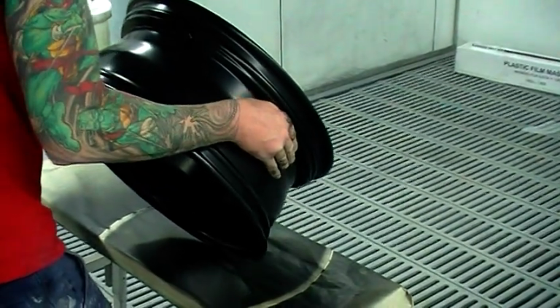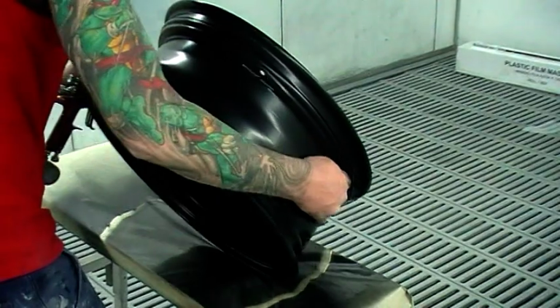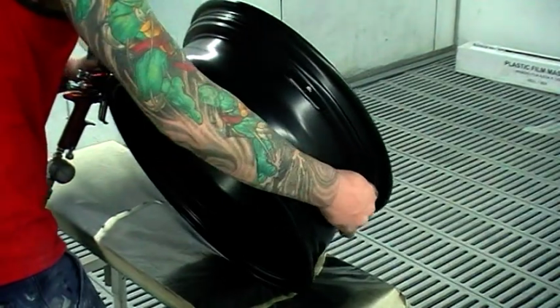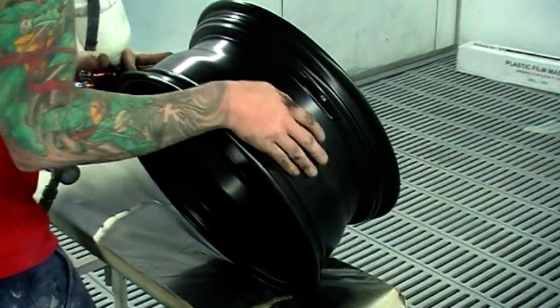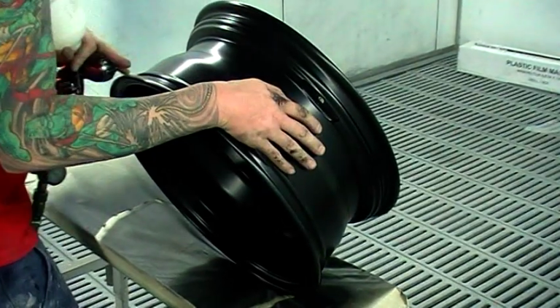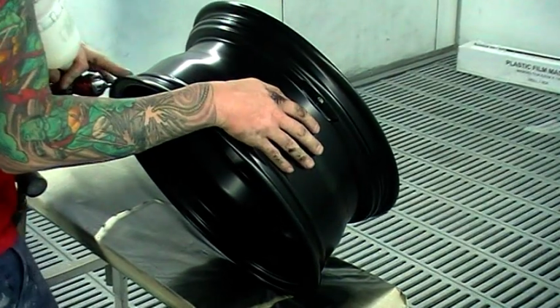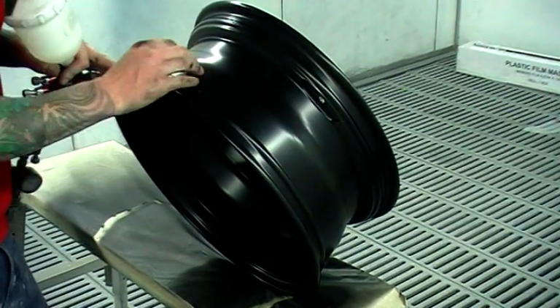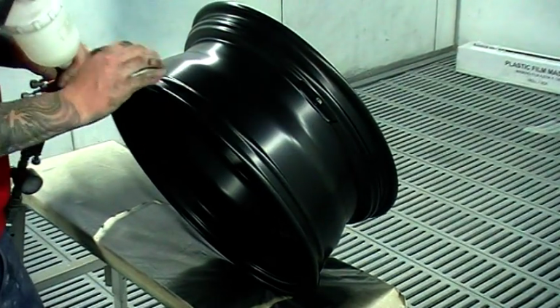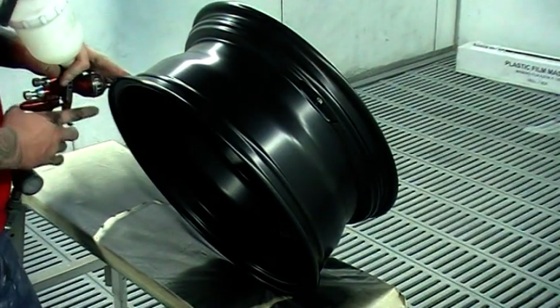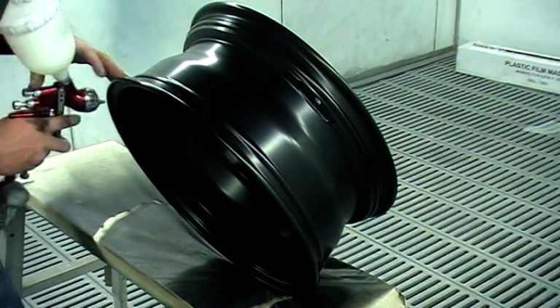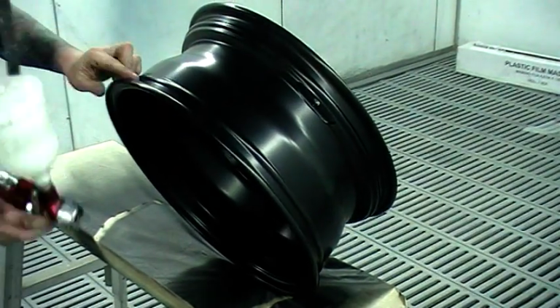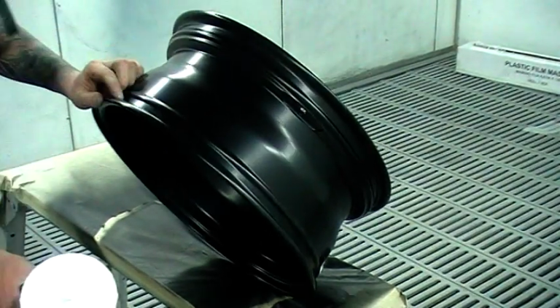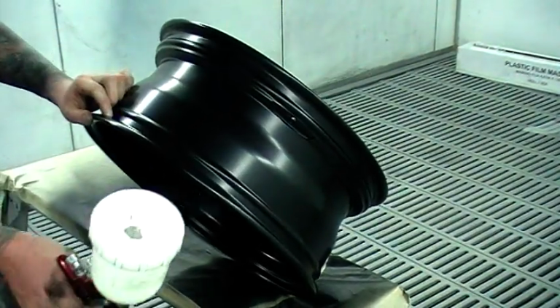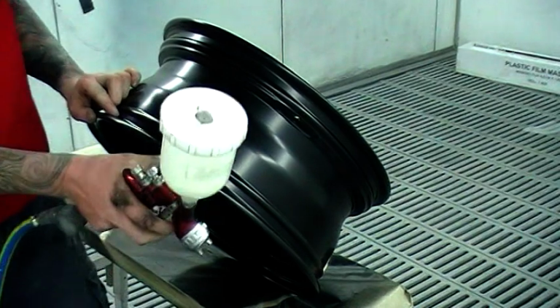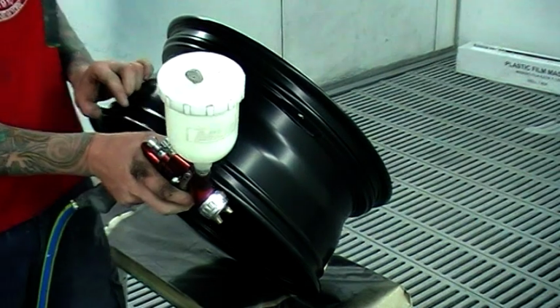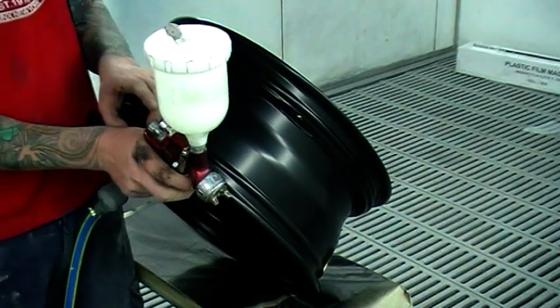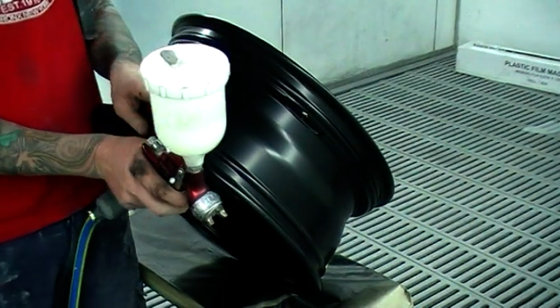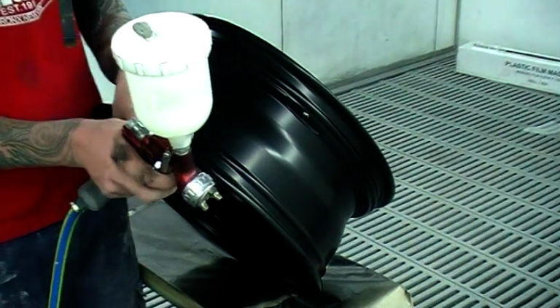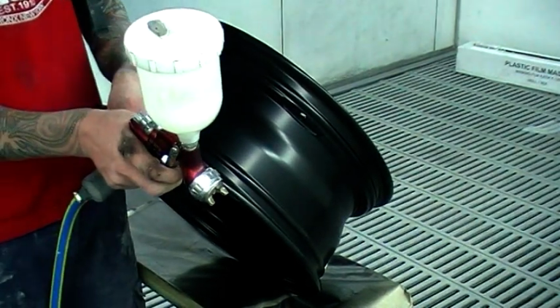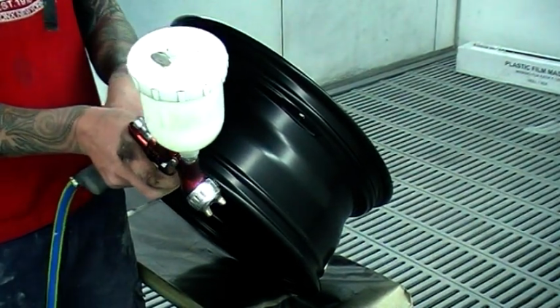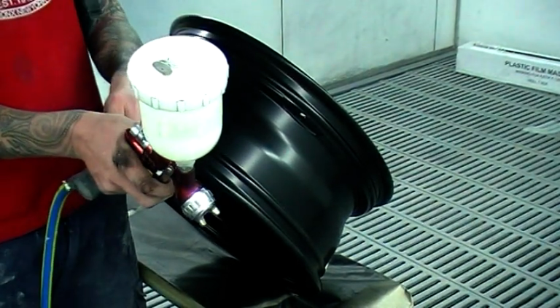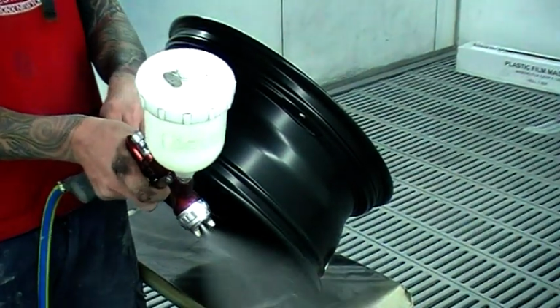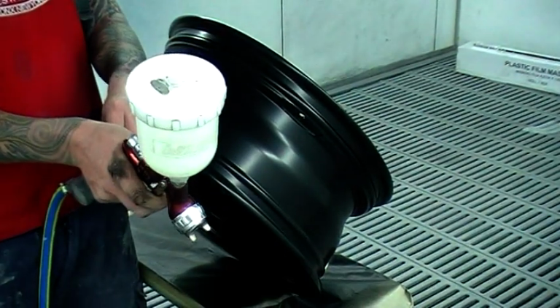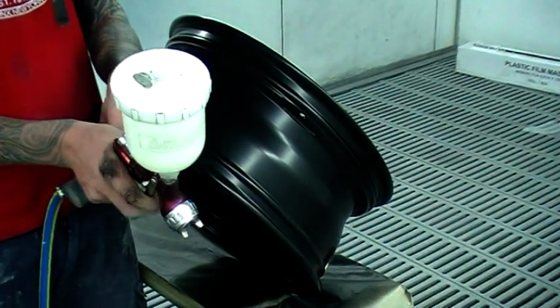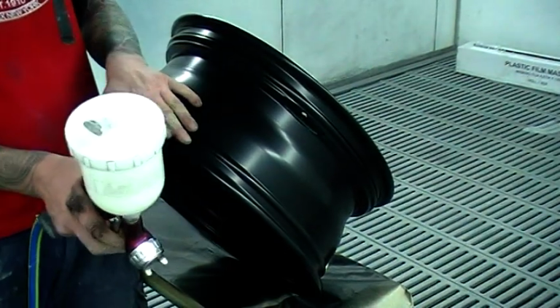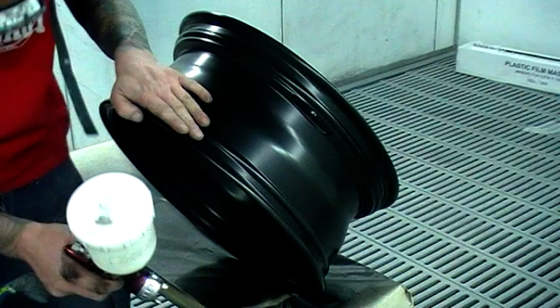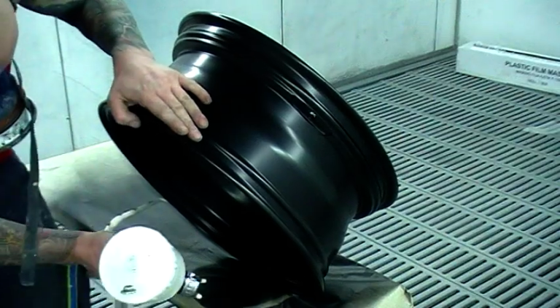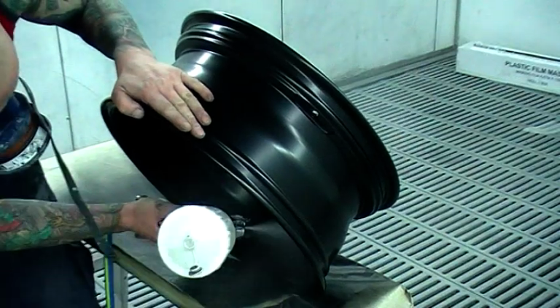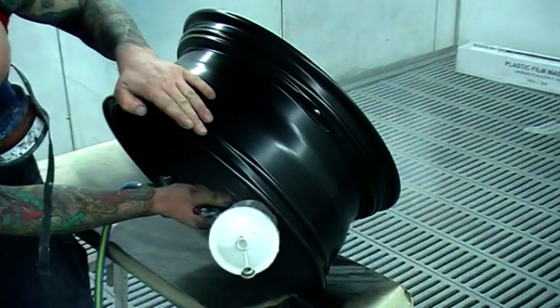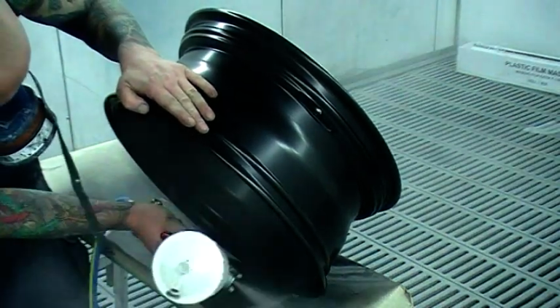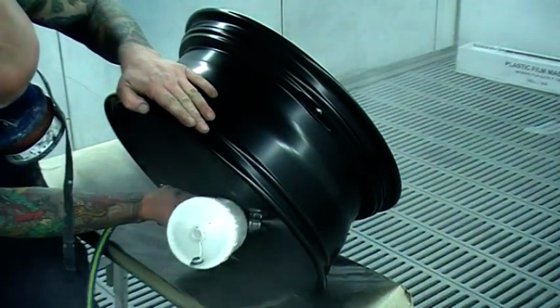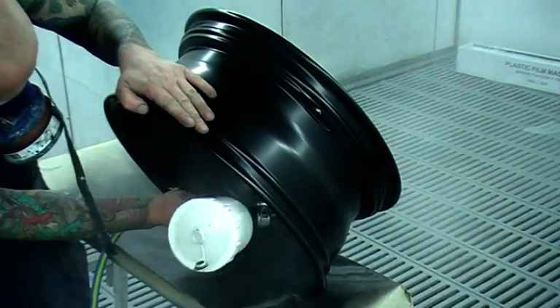So here we go with the clear coat. I've put two coats of base coat on, but I didn't bore you with all the extra paint work — let's cut the video down a bit.